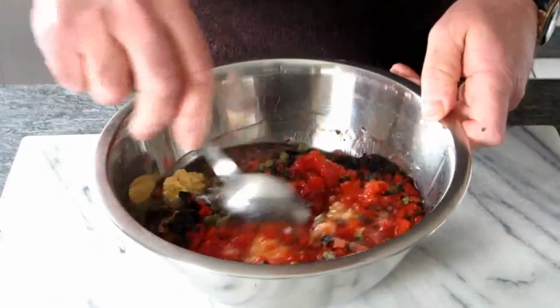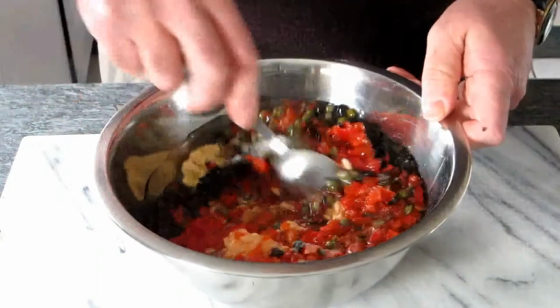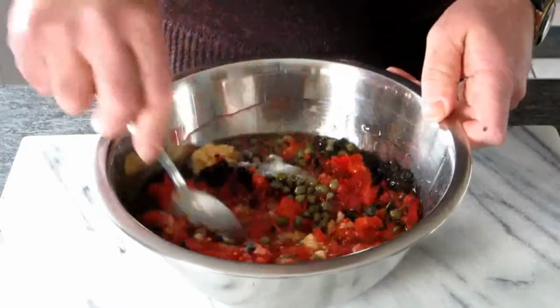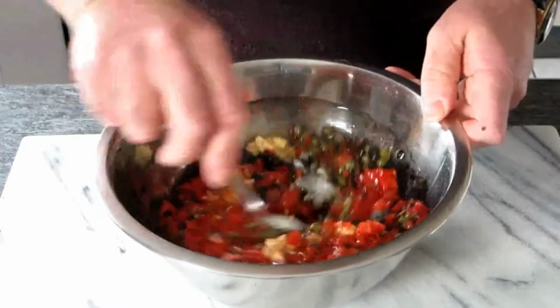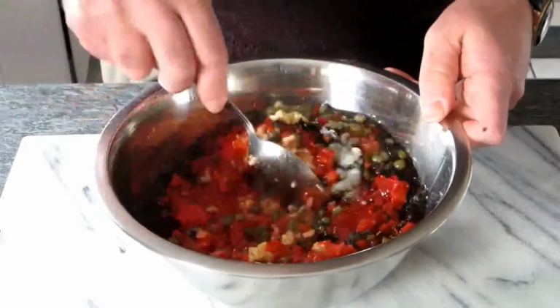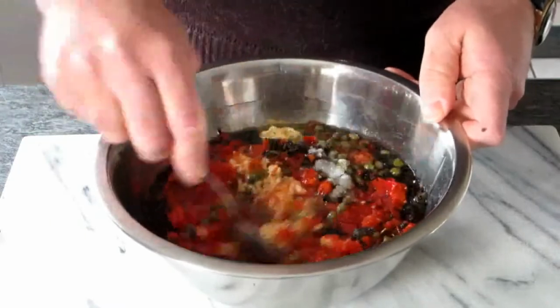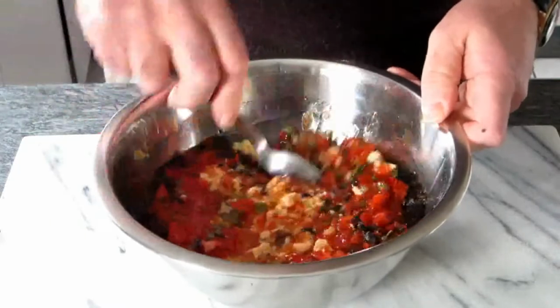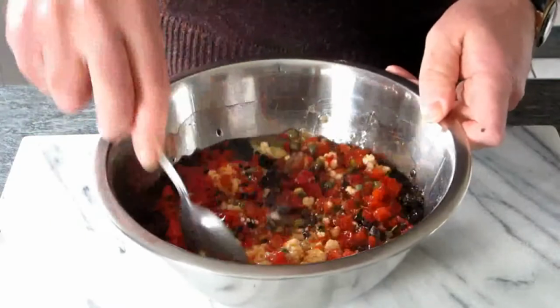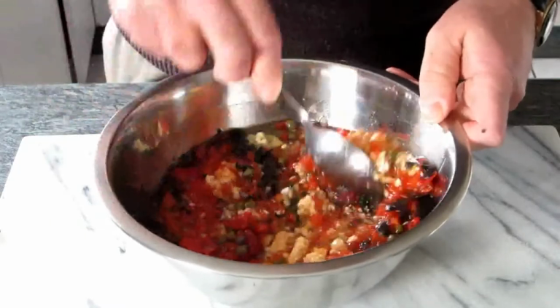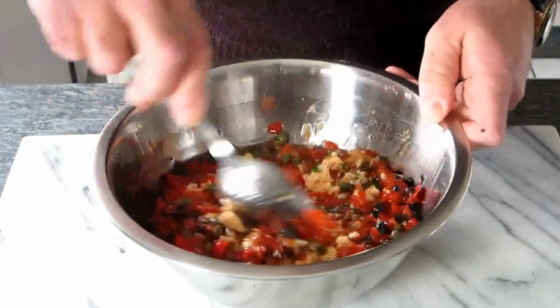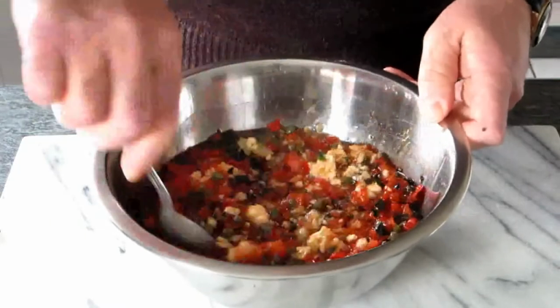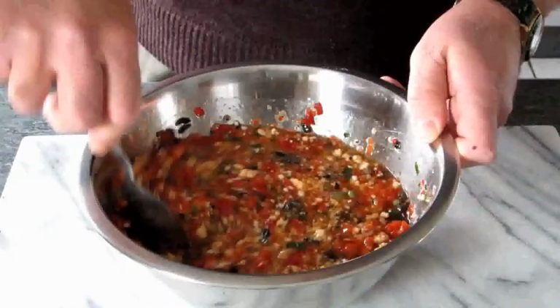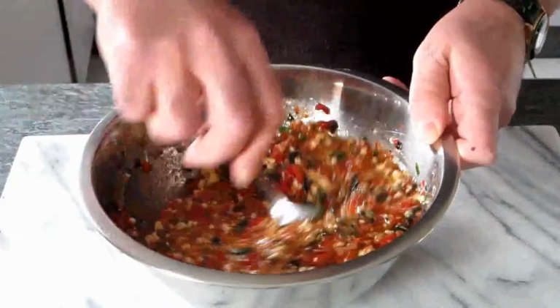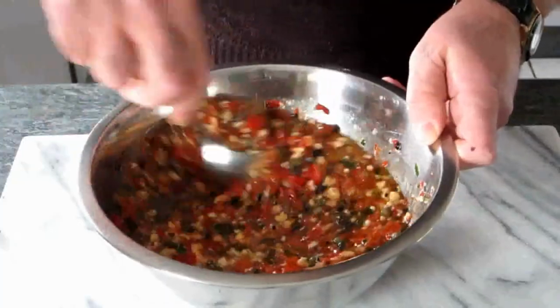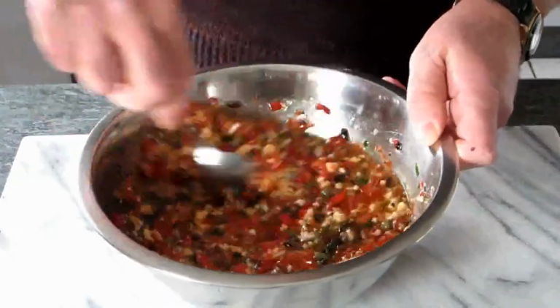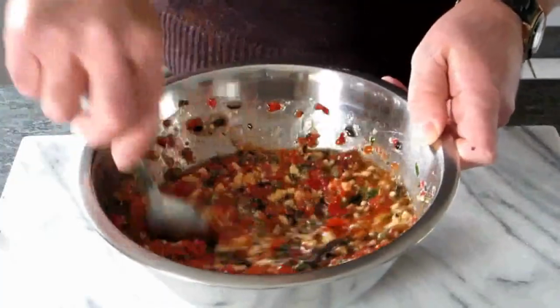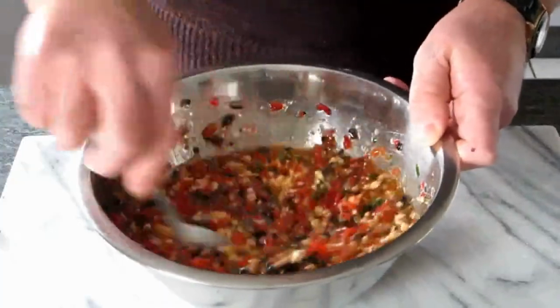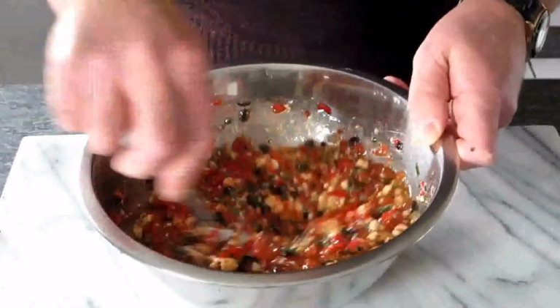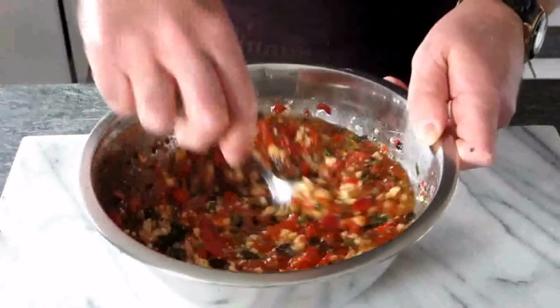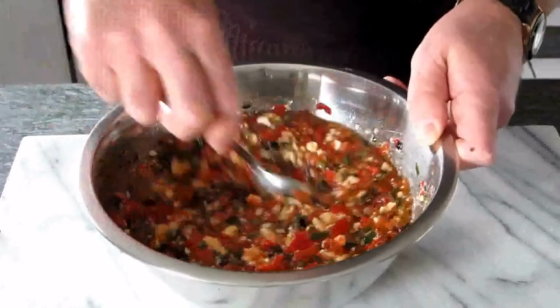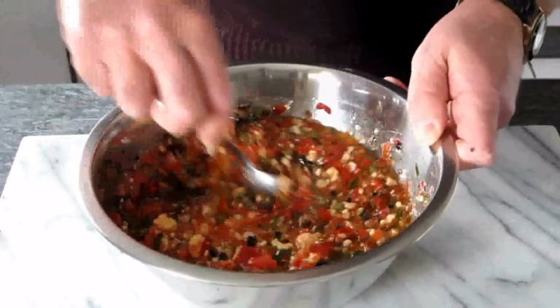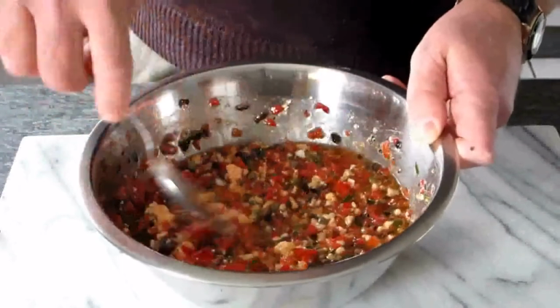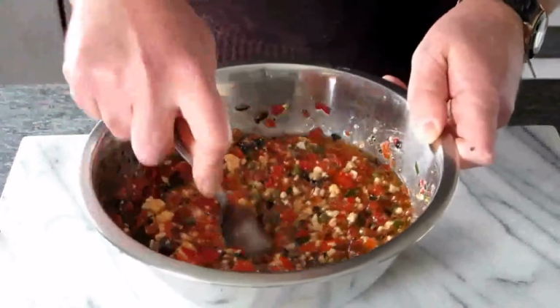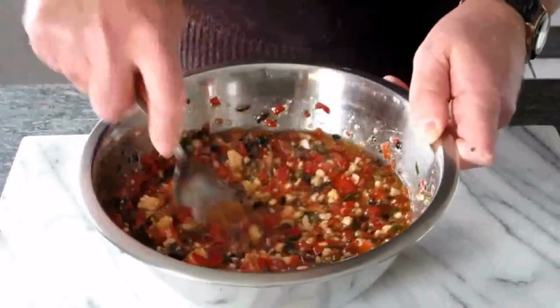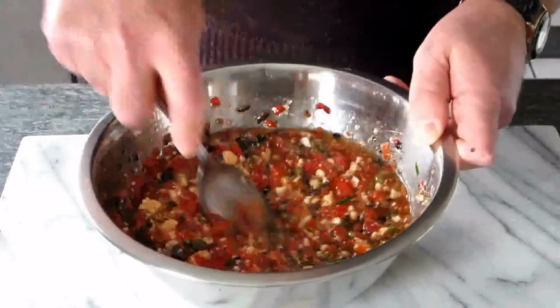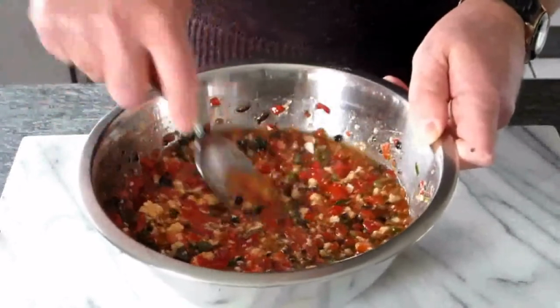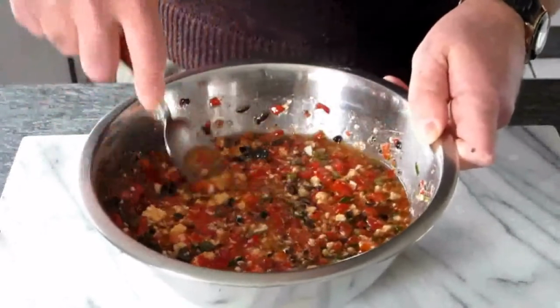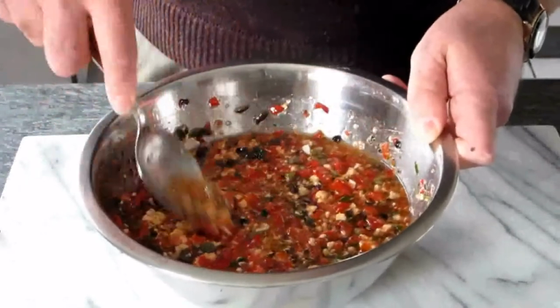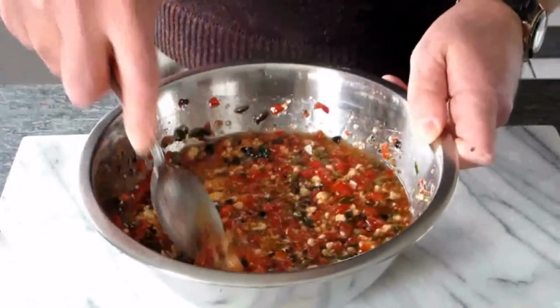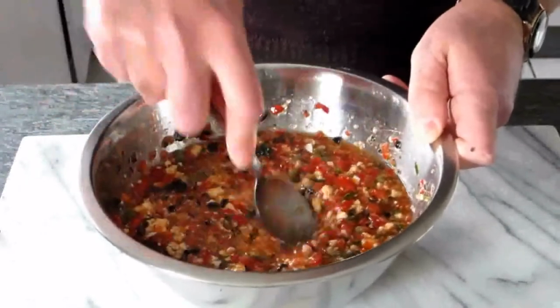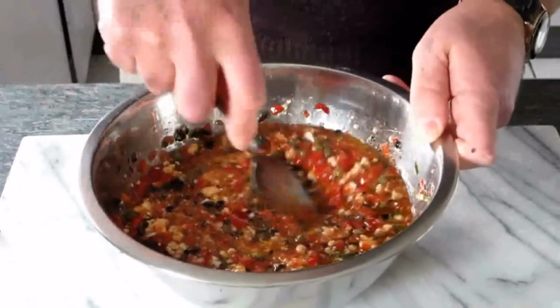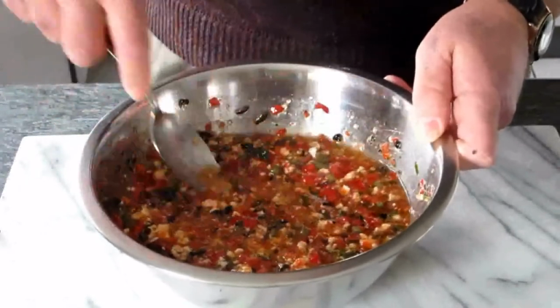Then we mix everything properly. This is the mixture we are going to use to put on top of the tan. So we need to mix all the ingredients well.